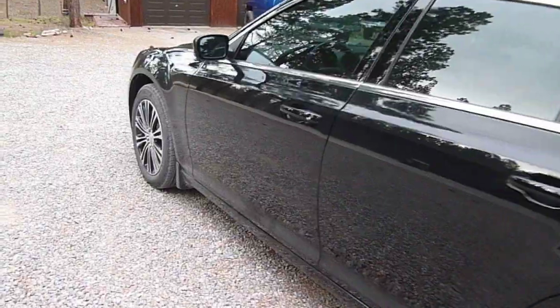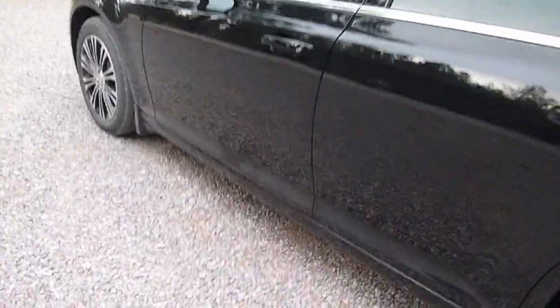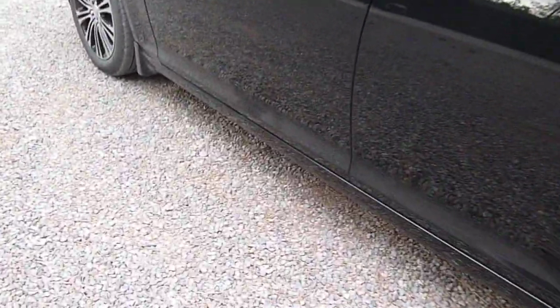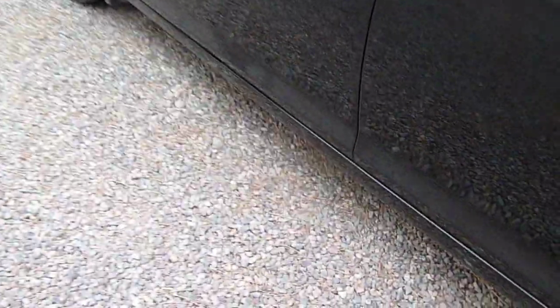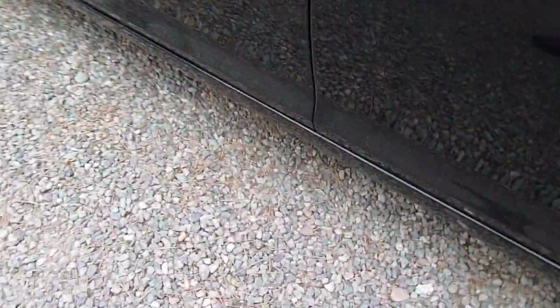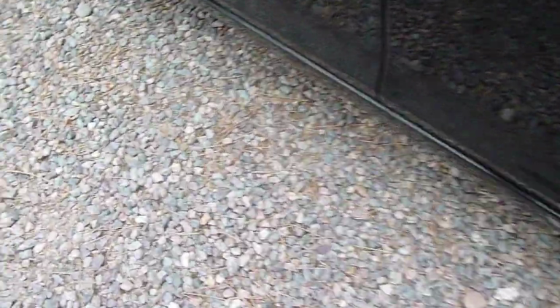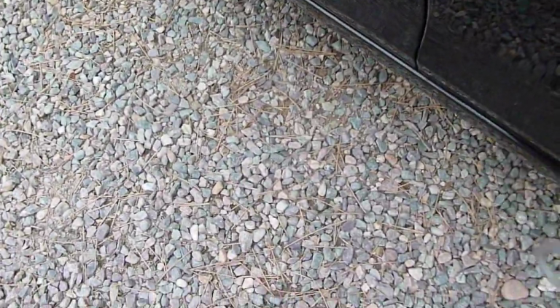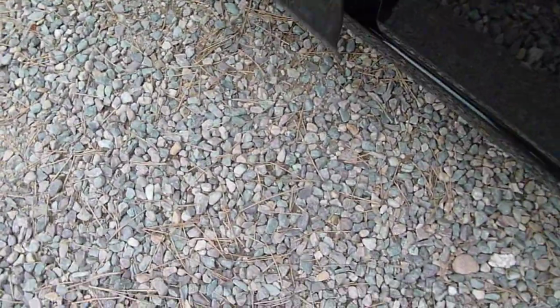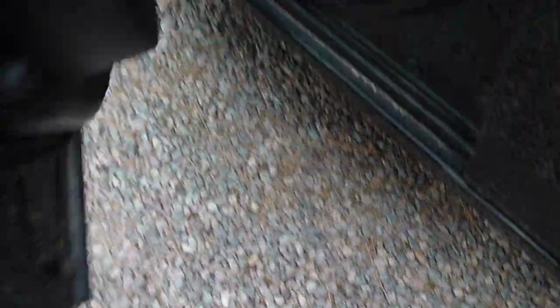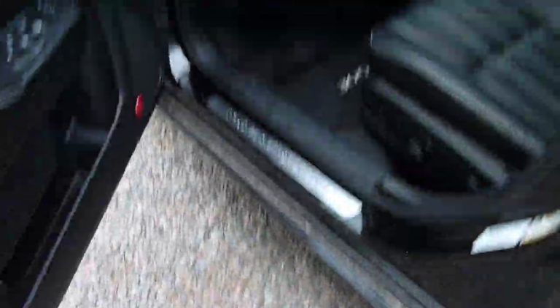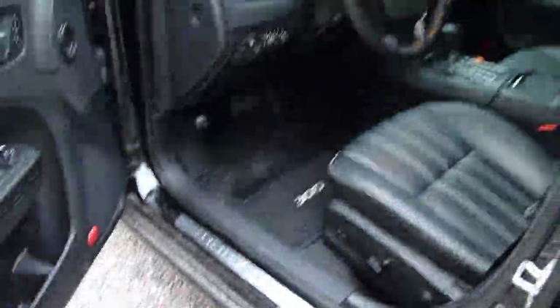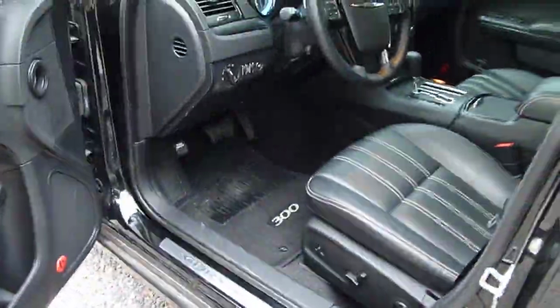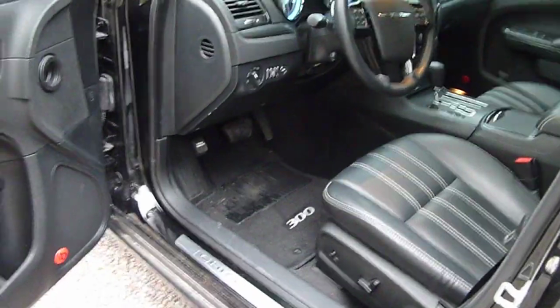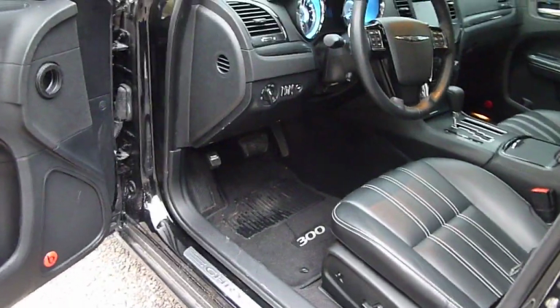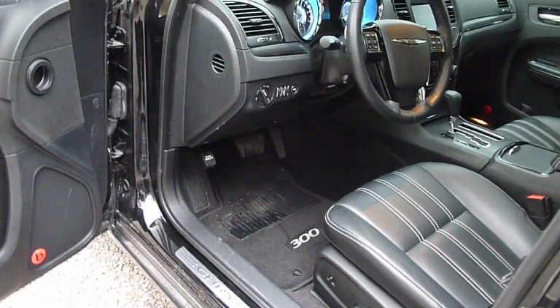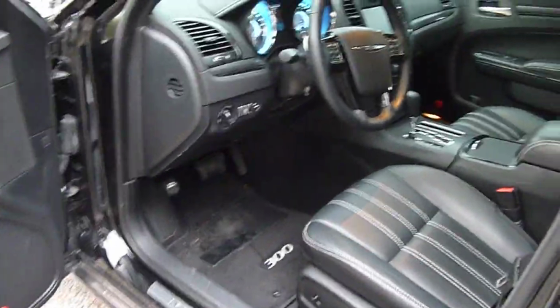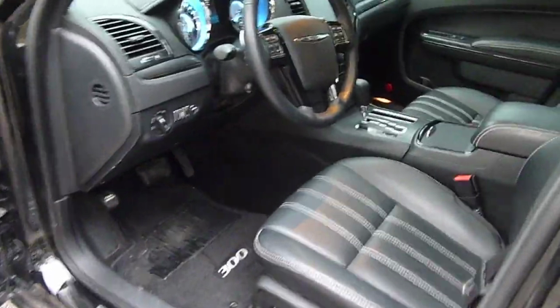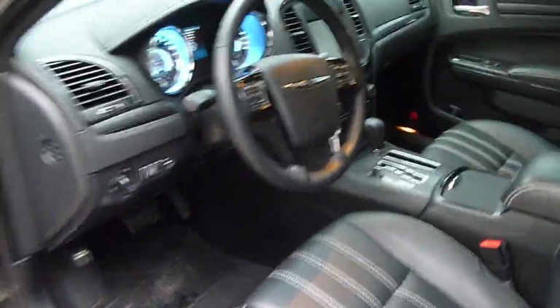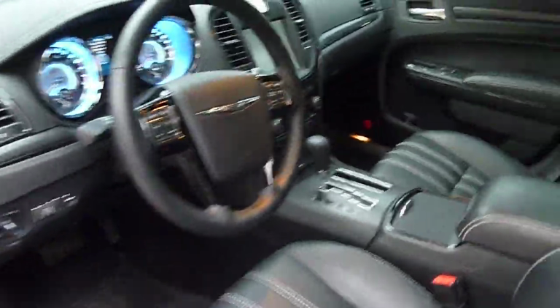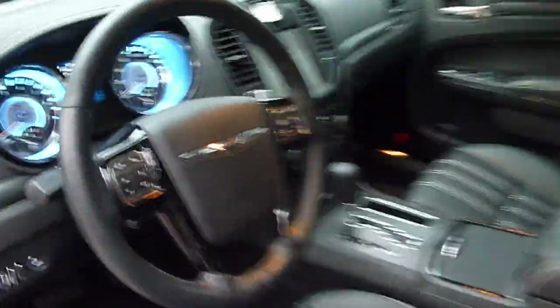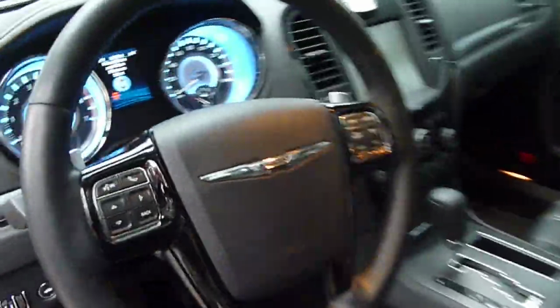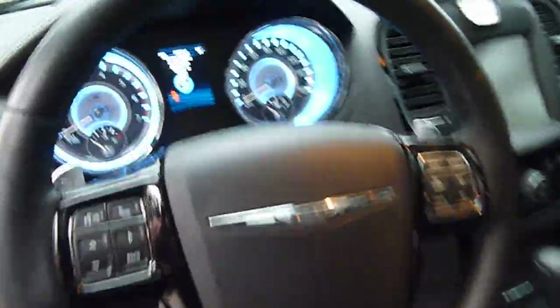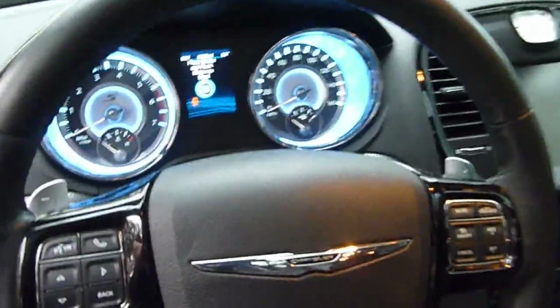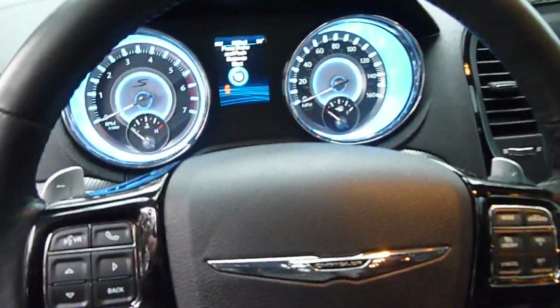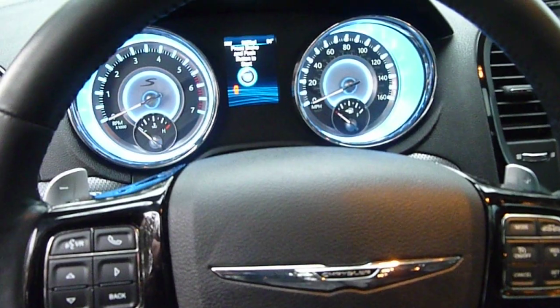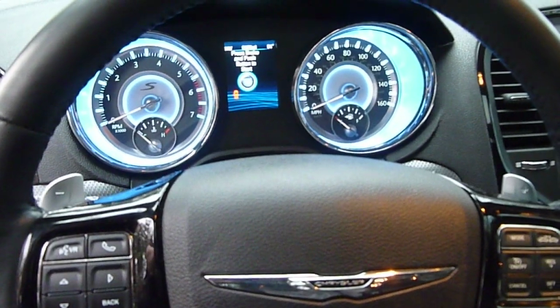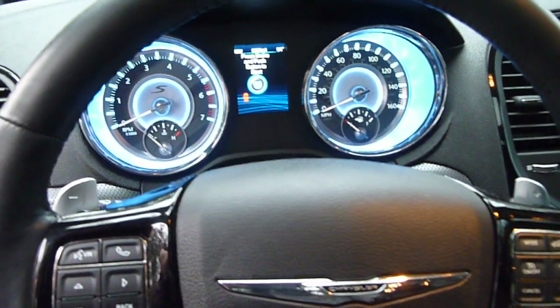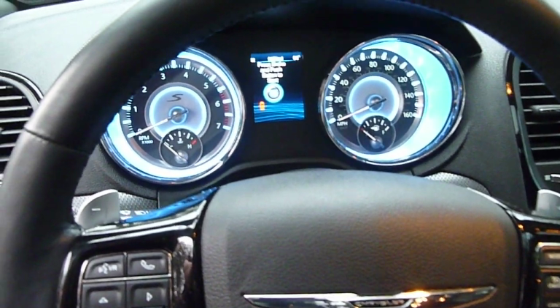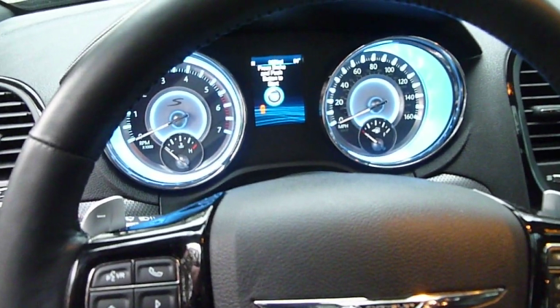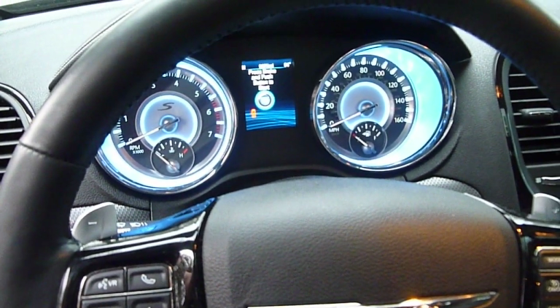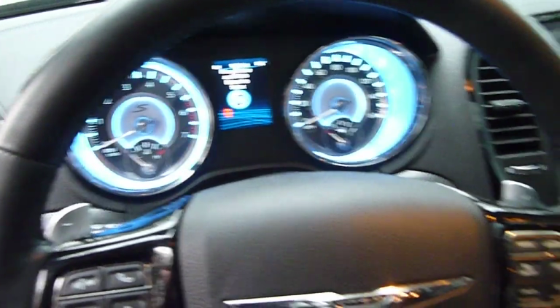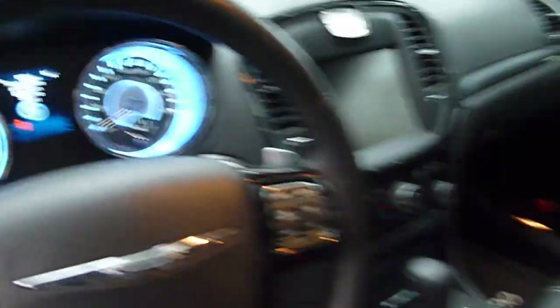Take a look inside. 9,300 miles, almost 9,400.